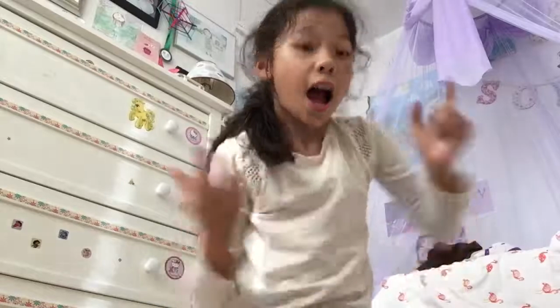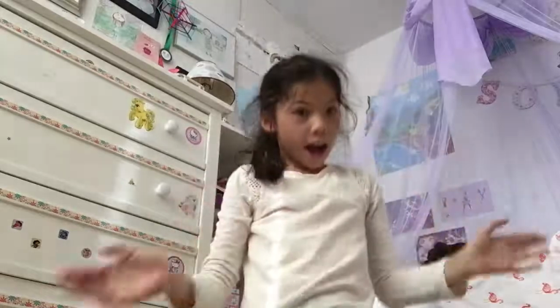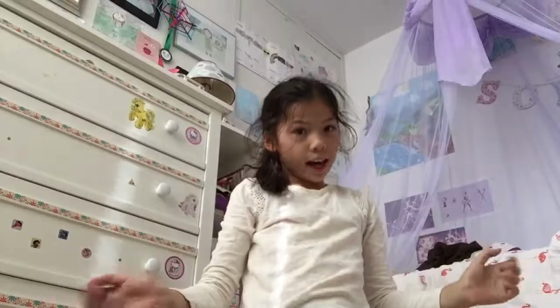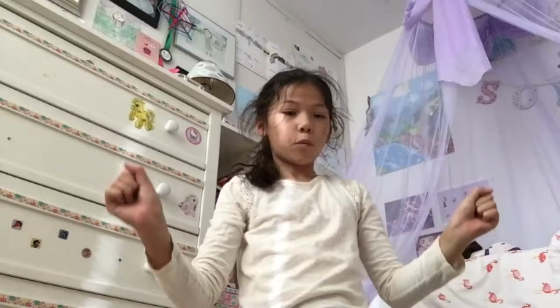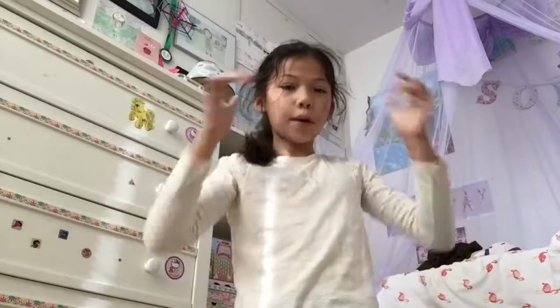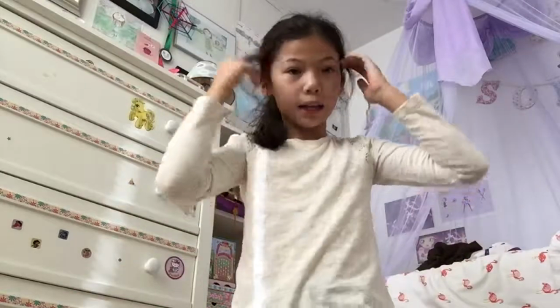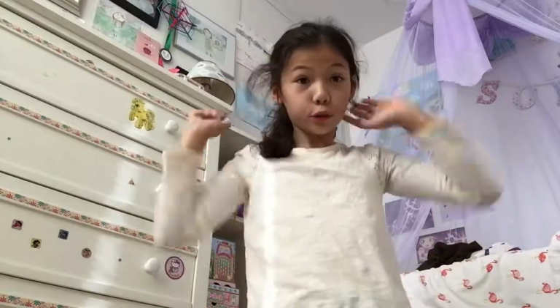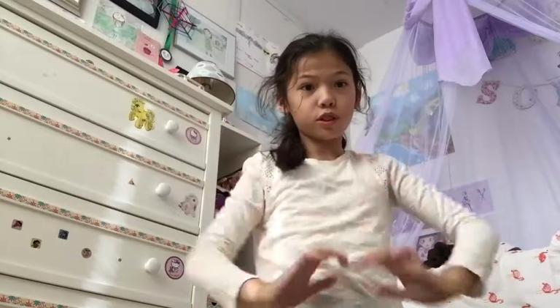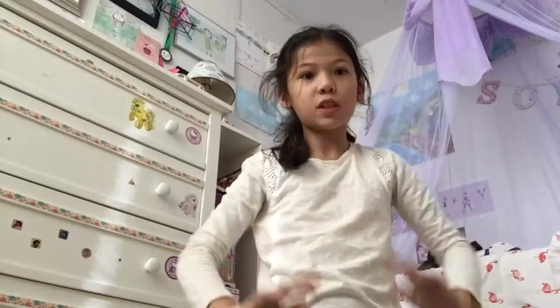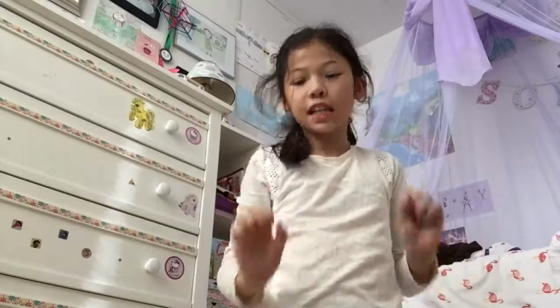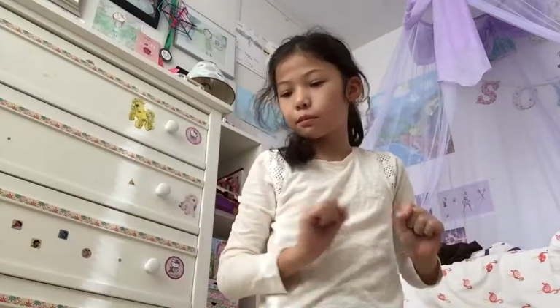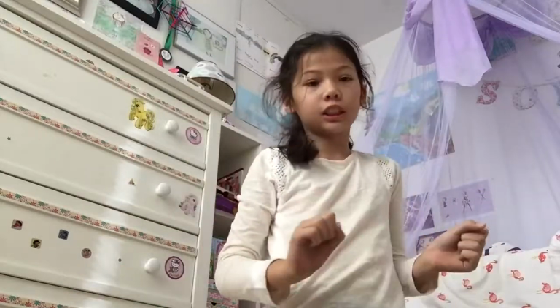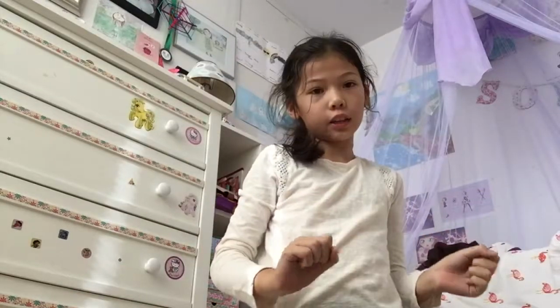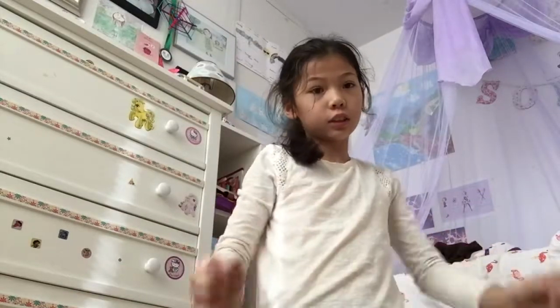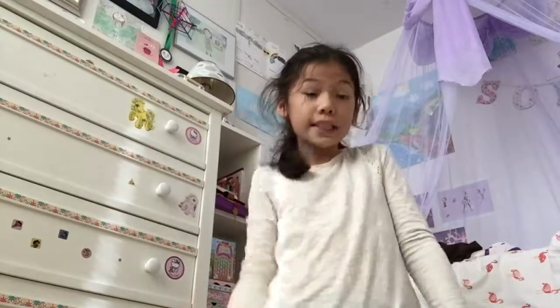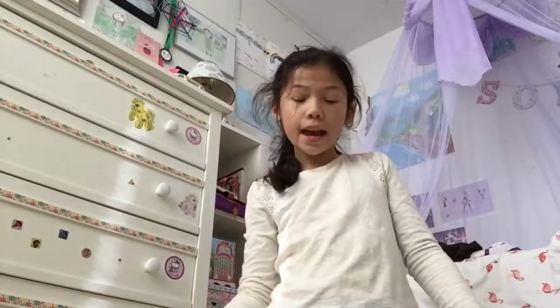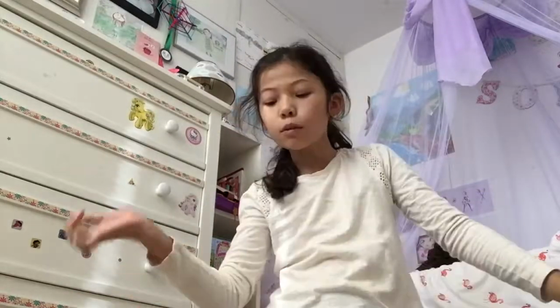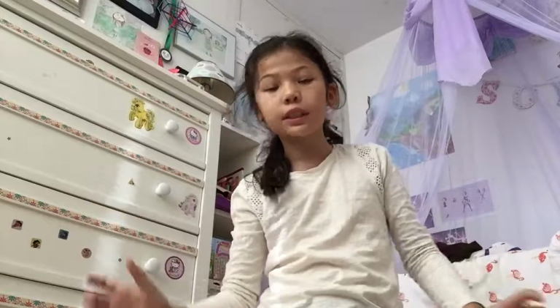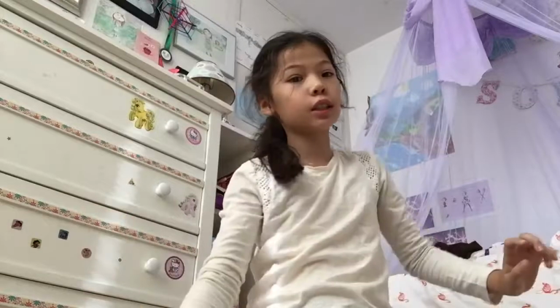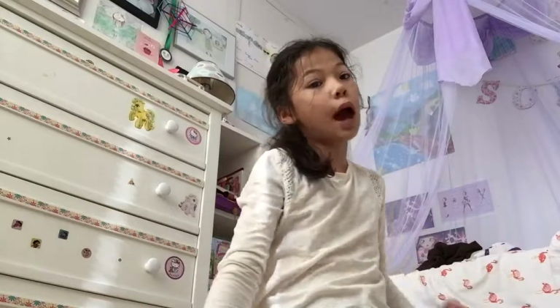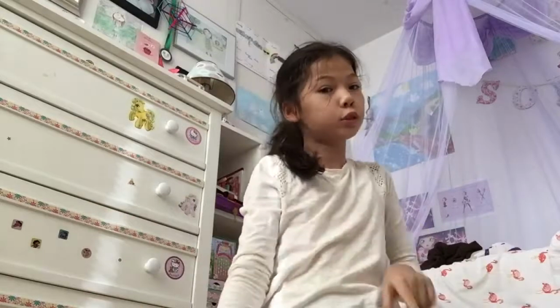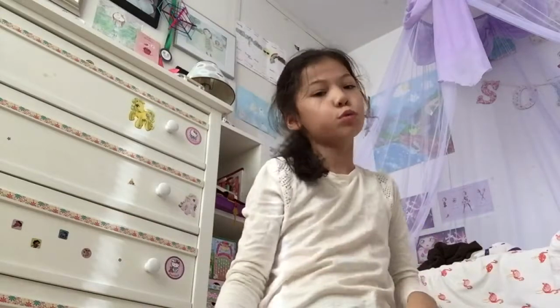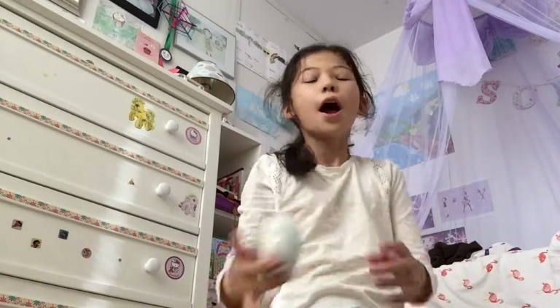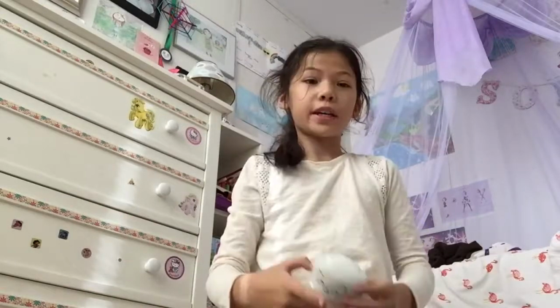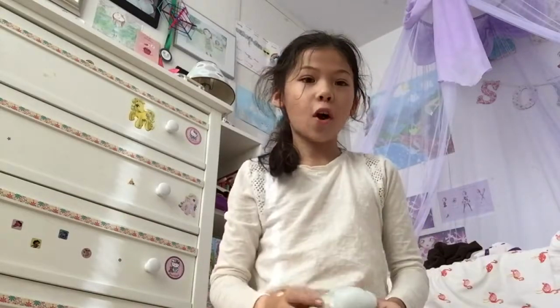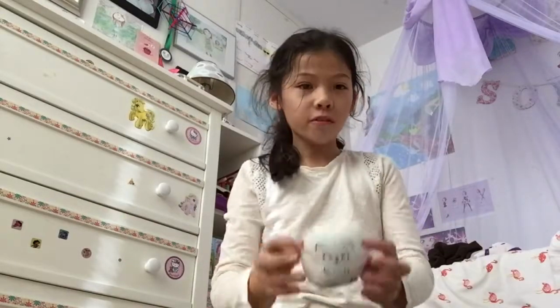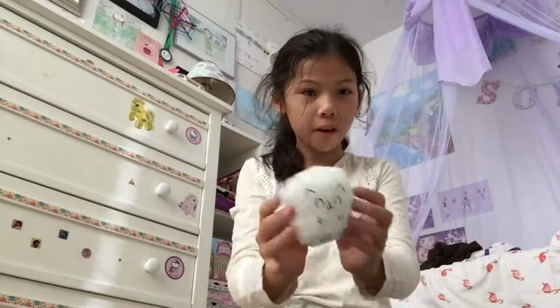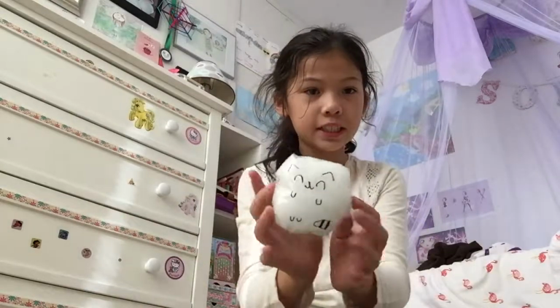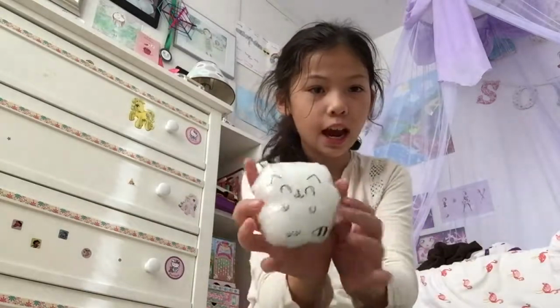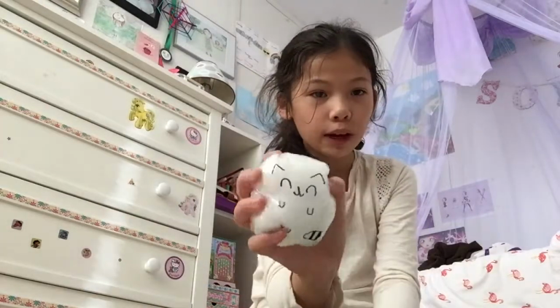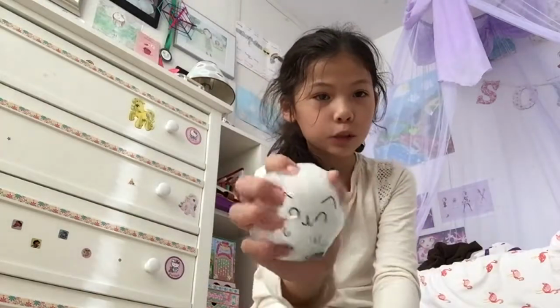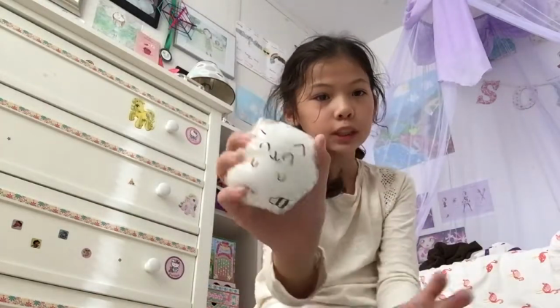Hi guys and welcome back to the Sophie Sunsquash channel. Today I will be teaching you how to make your own DIY squishy.